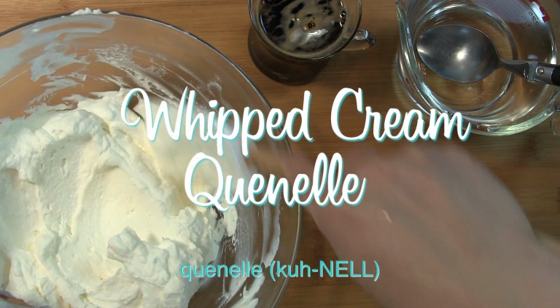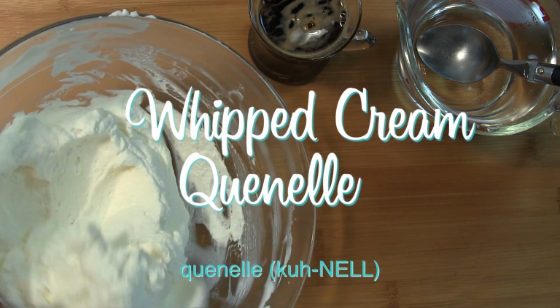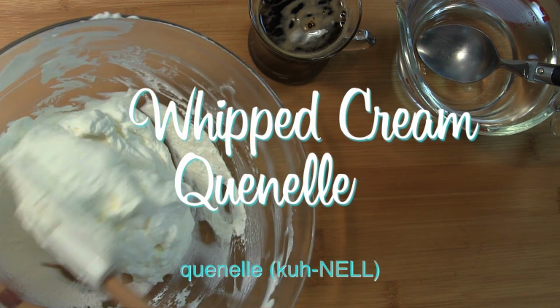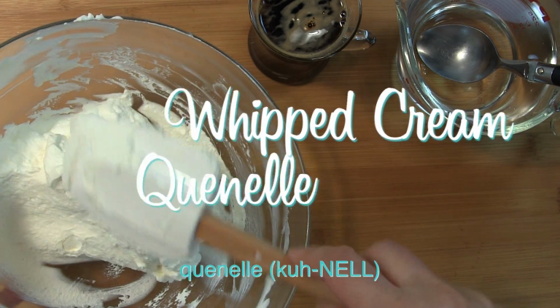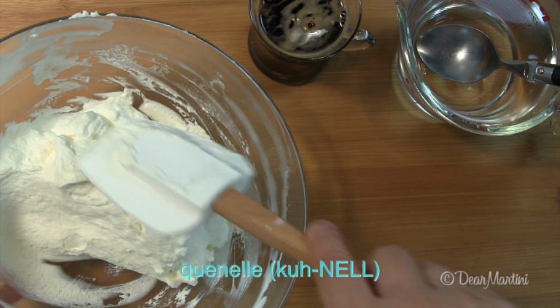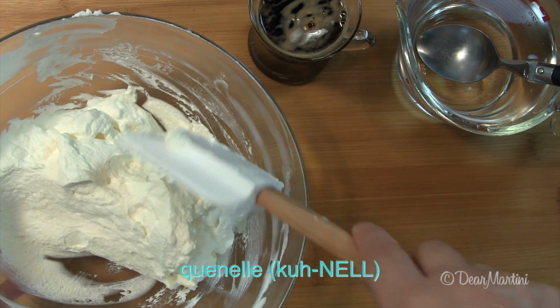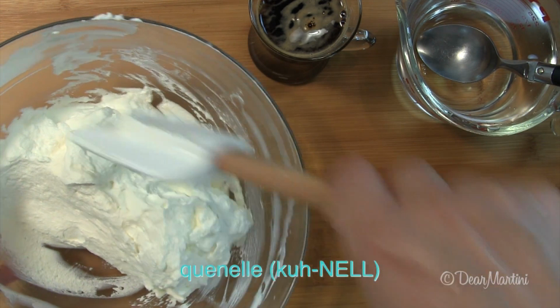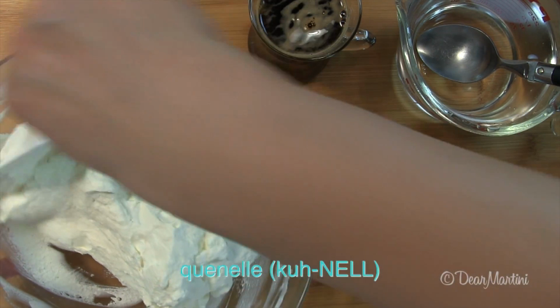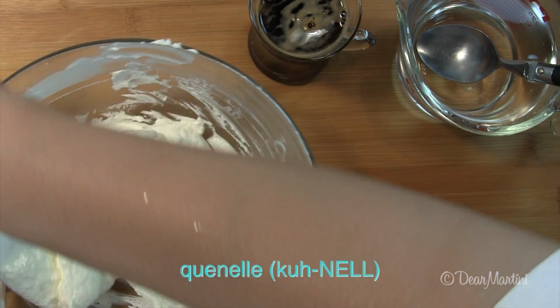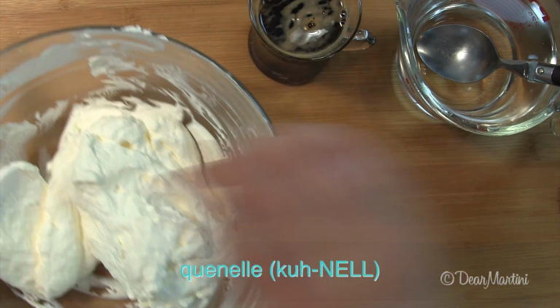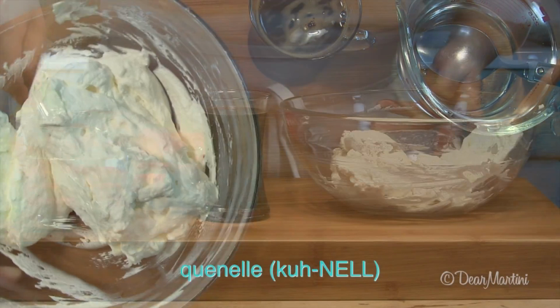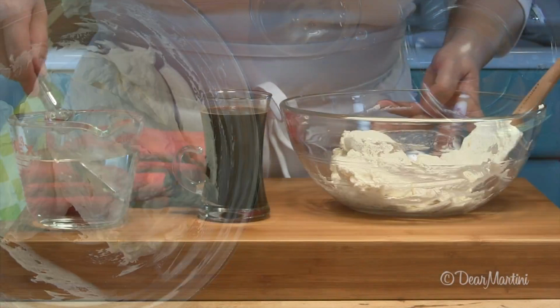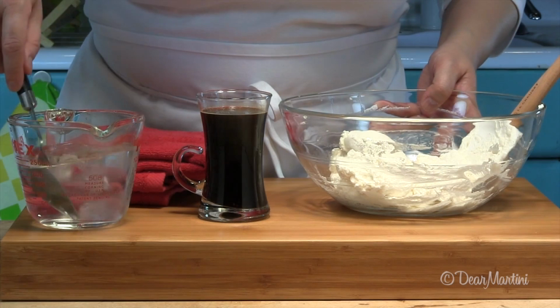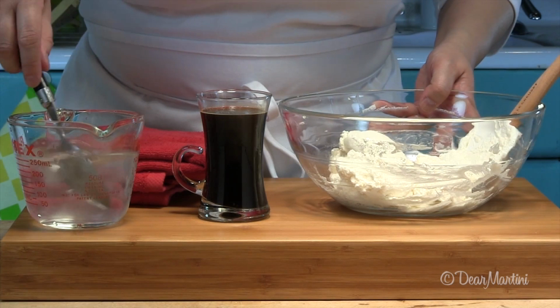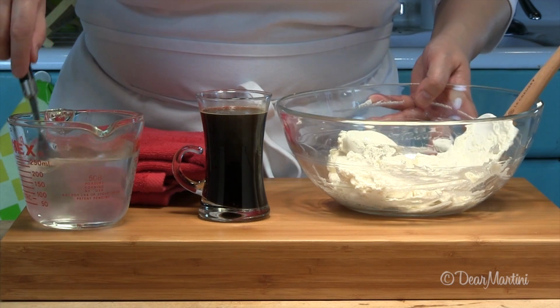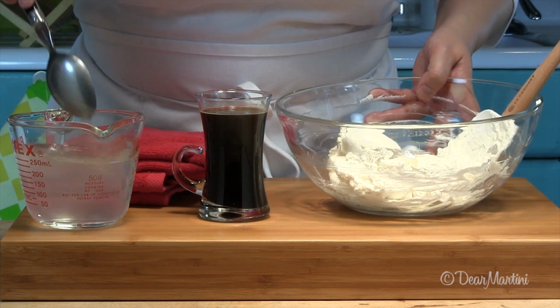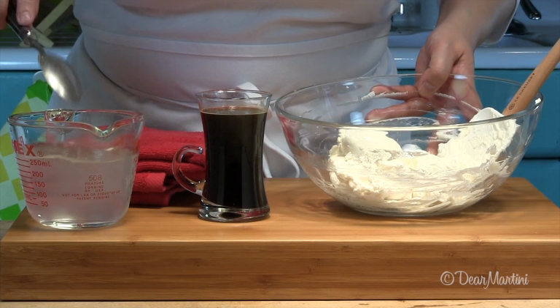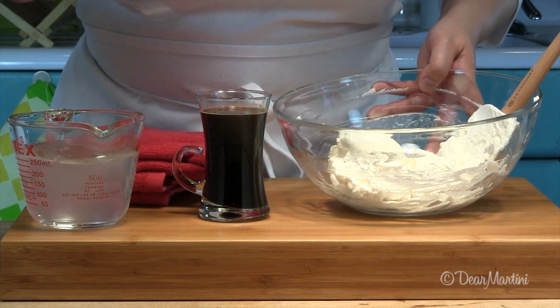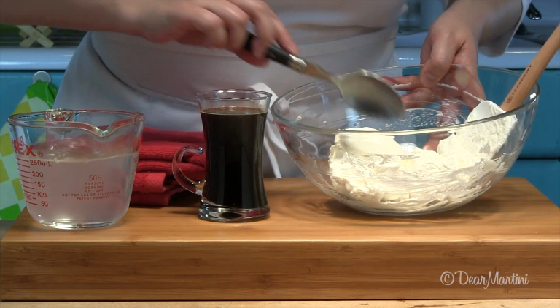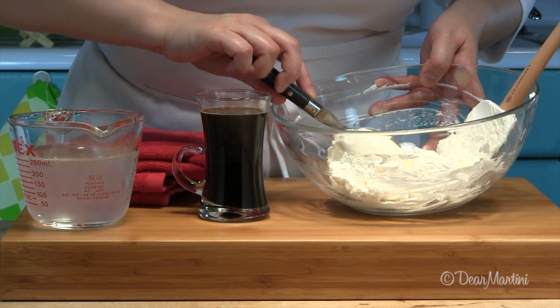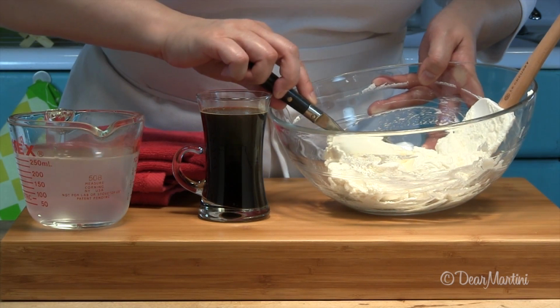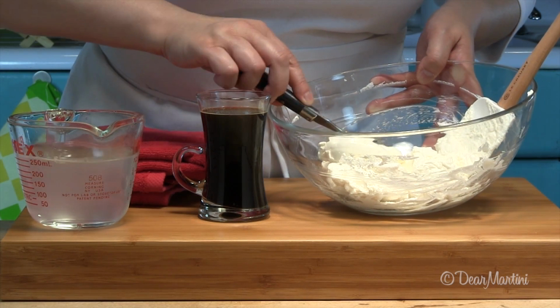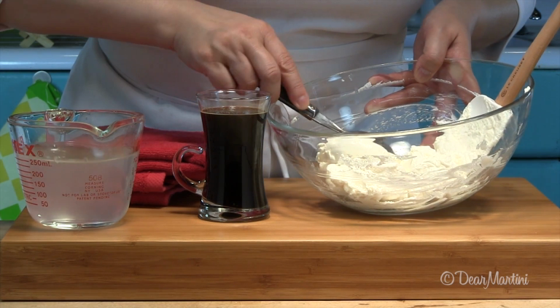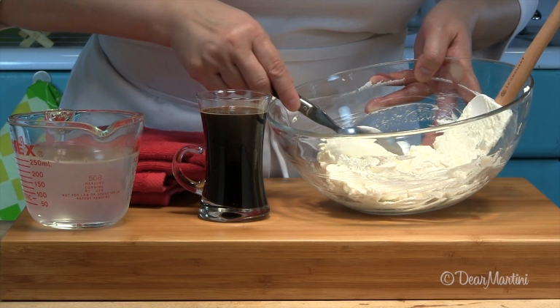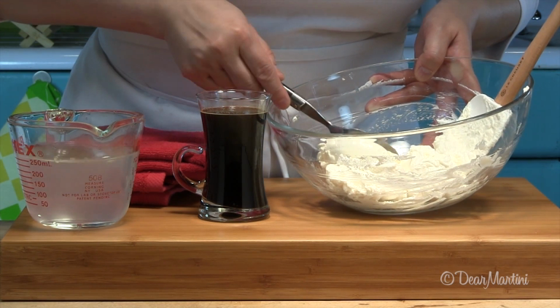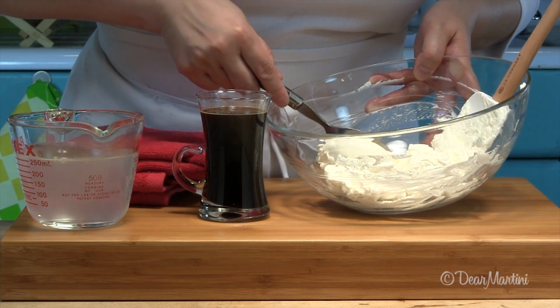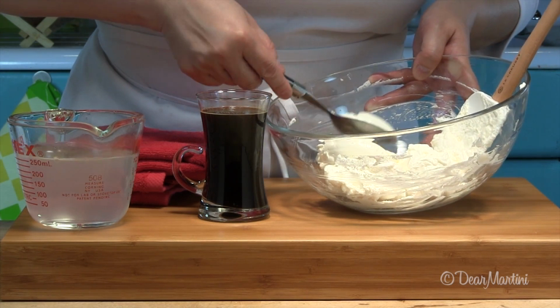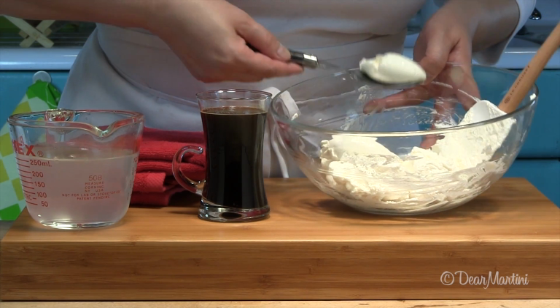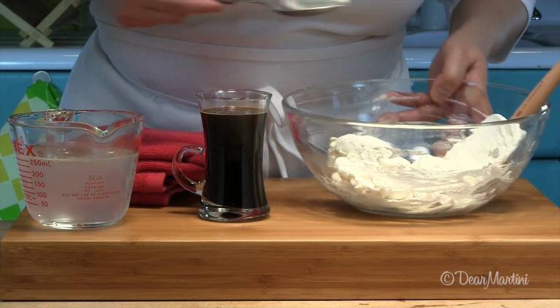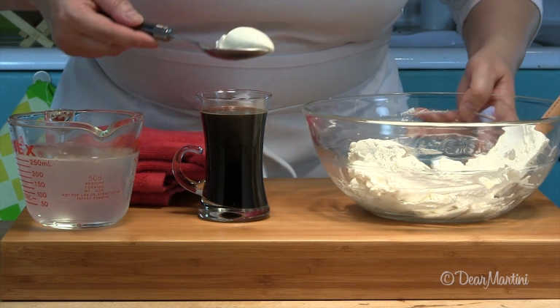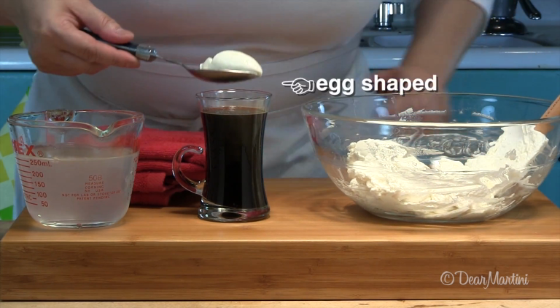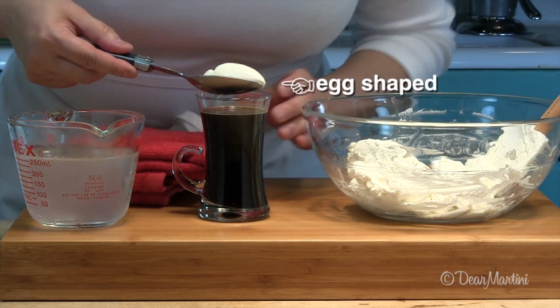Traditionally, a cannel is a small egg-shaped dumpling, but today chefs like to use this term to describe anything that's oval in shape and soft in texture.